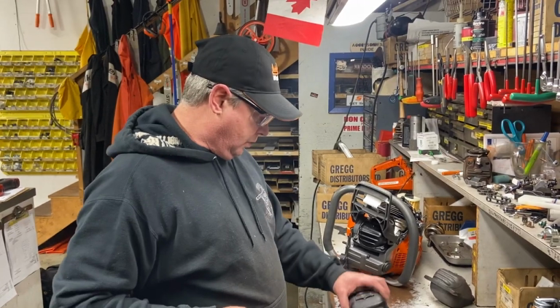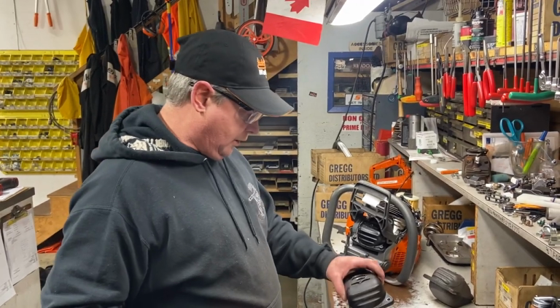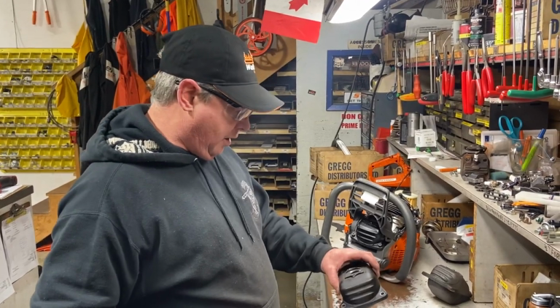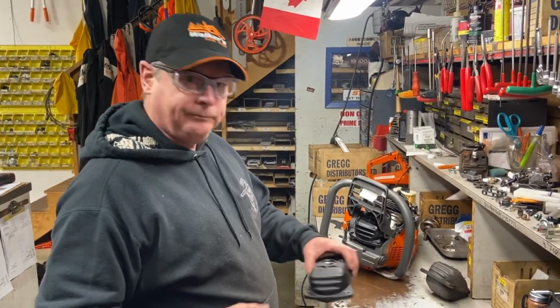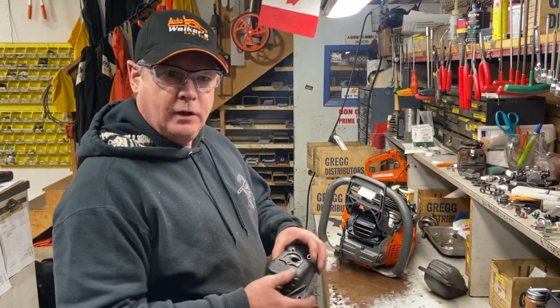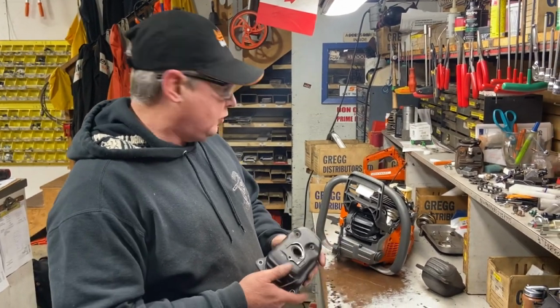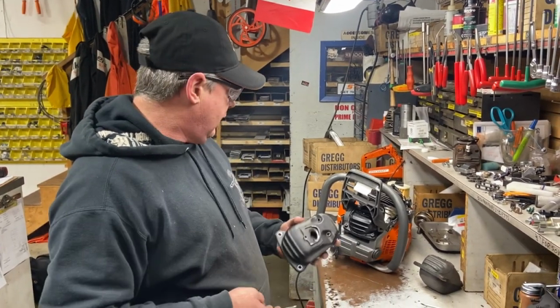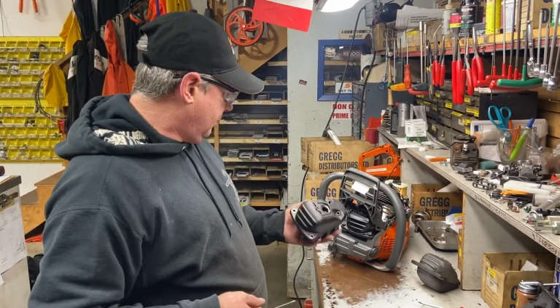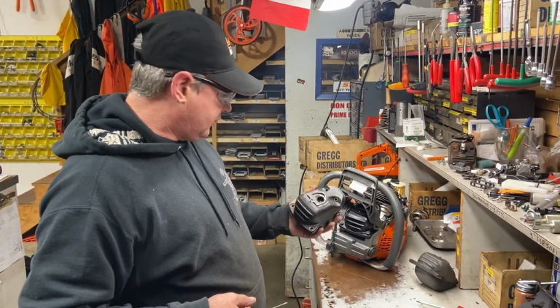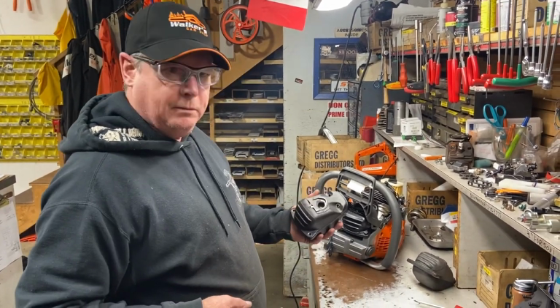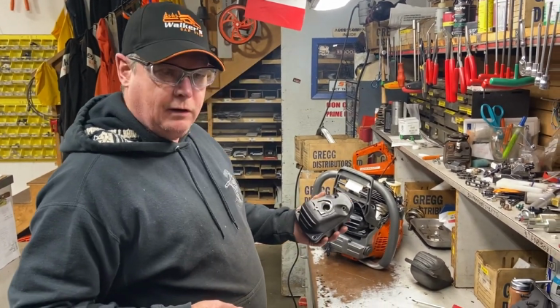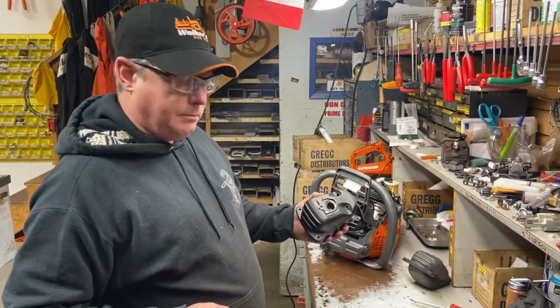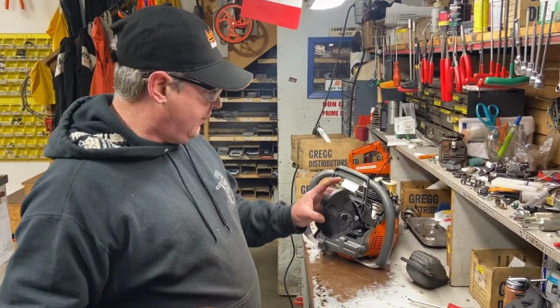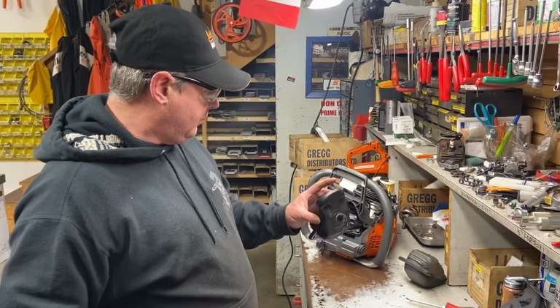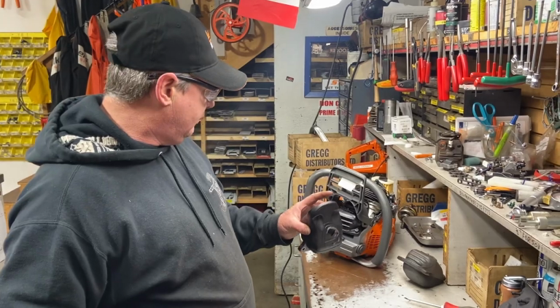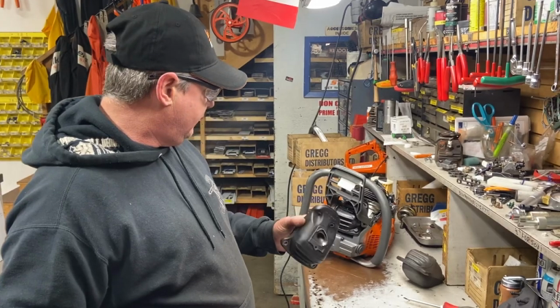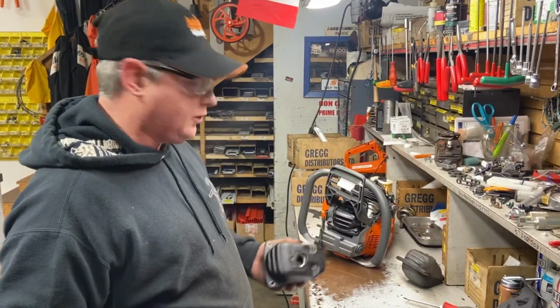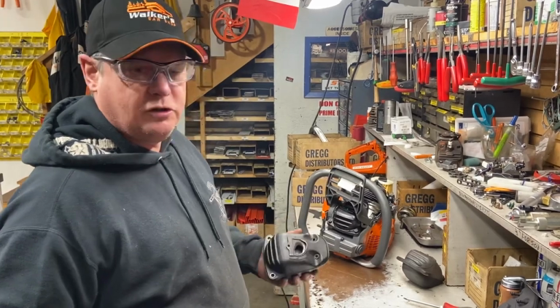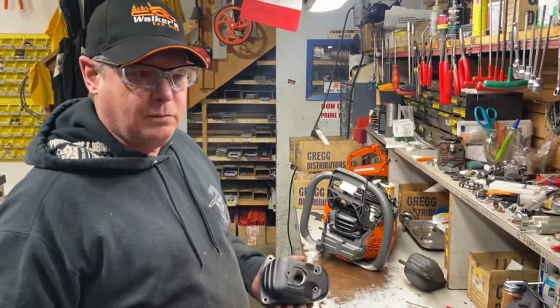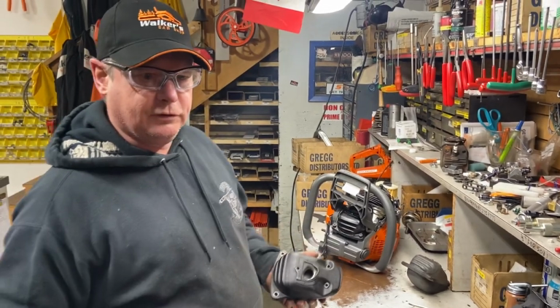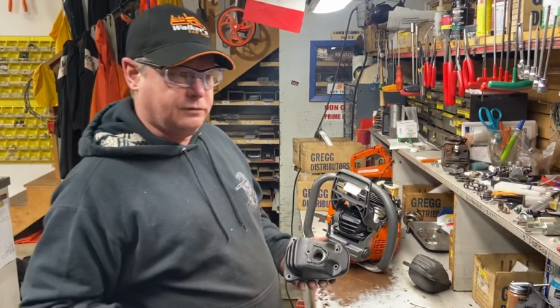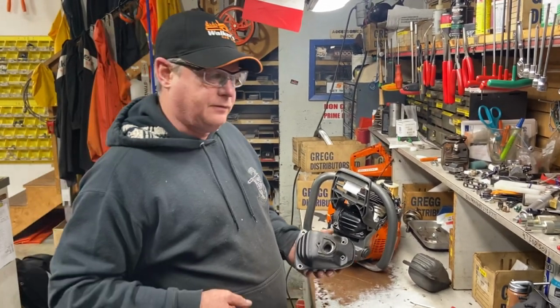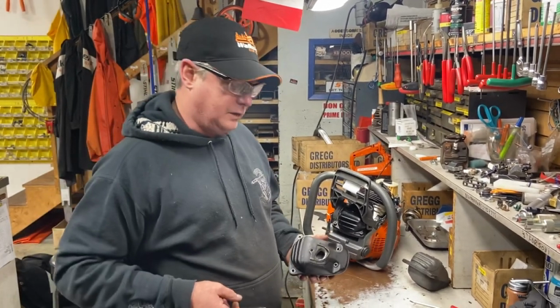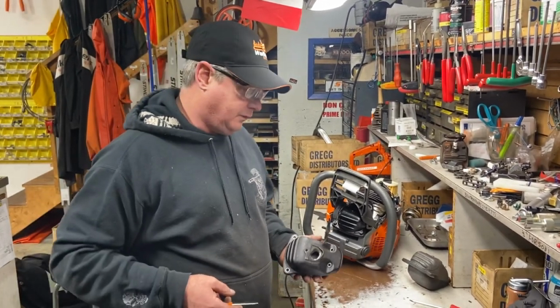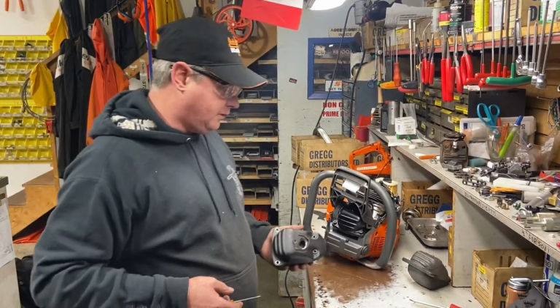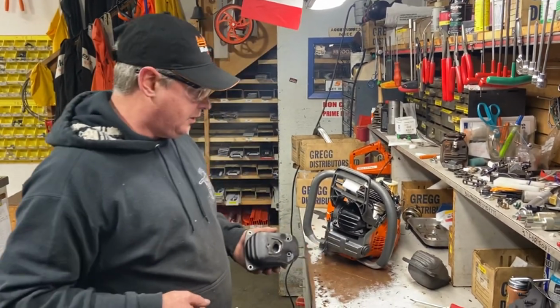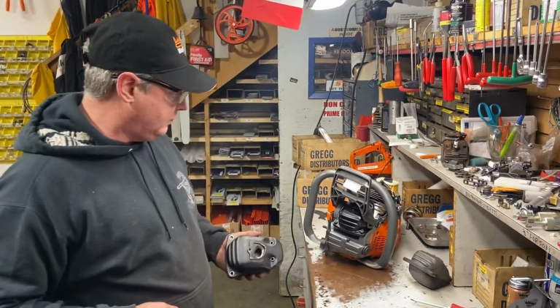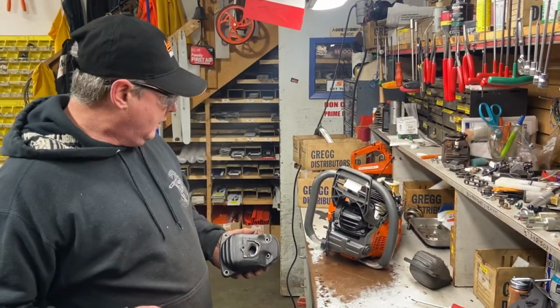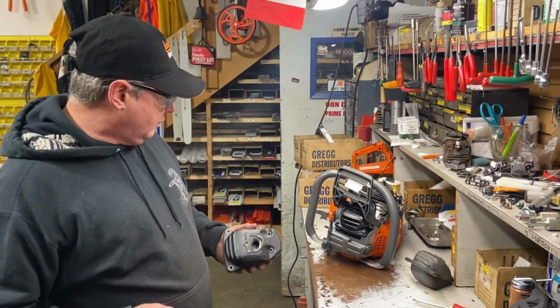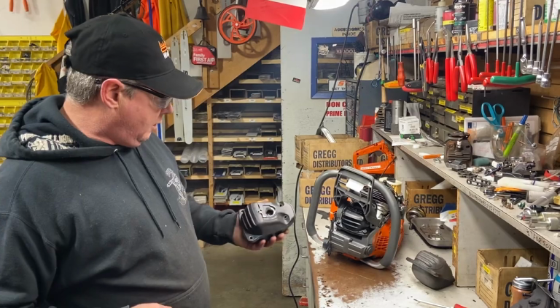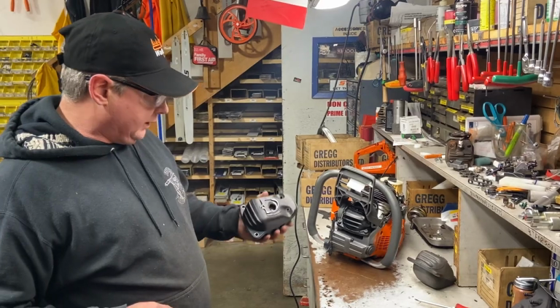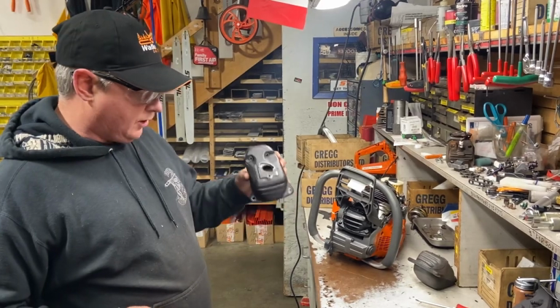Hey, Donnie Walker. Someone was asking me about how I modified the 562 mufflers, 550s and 572s. They're all really the same.